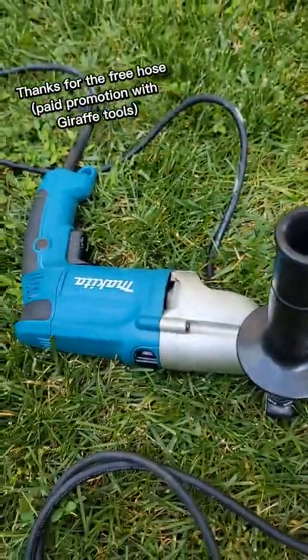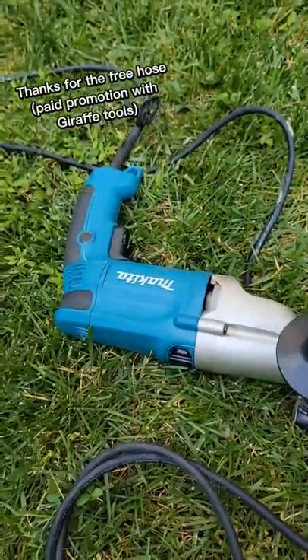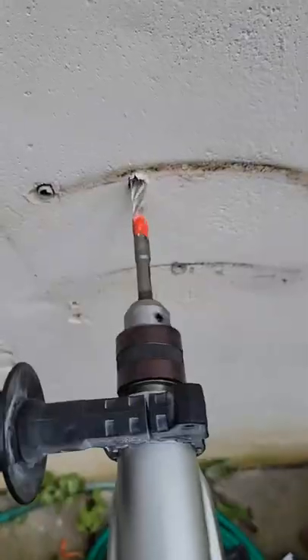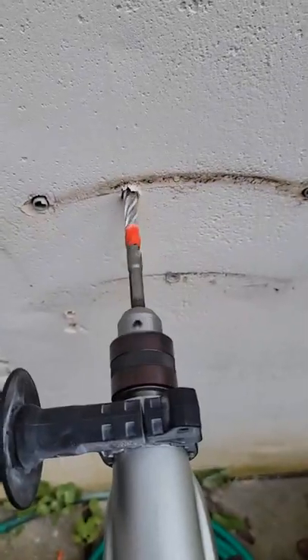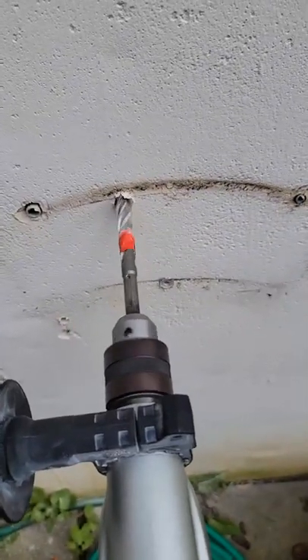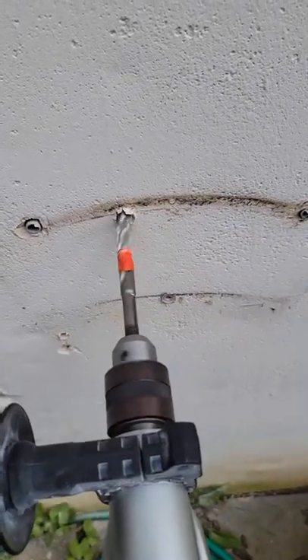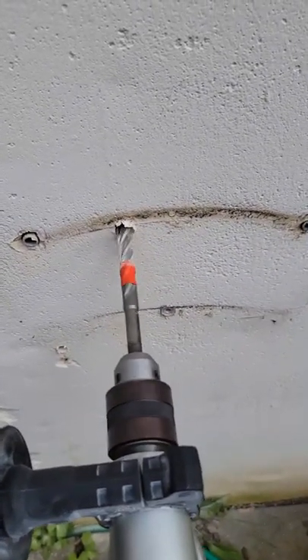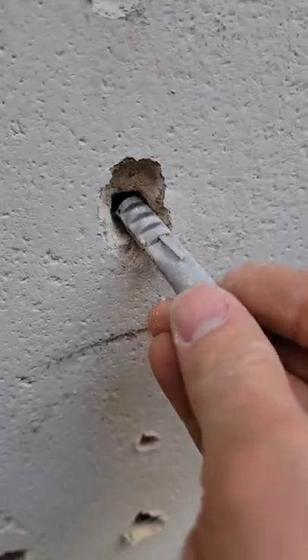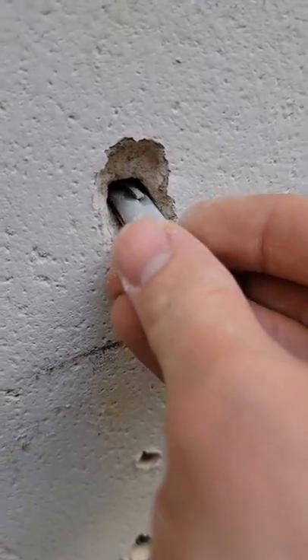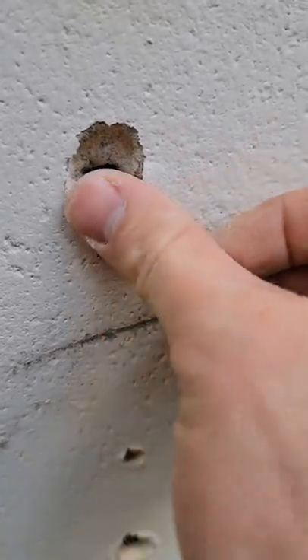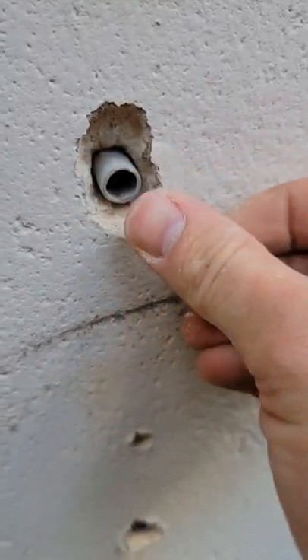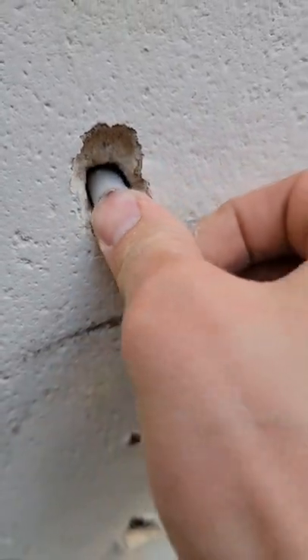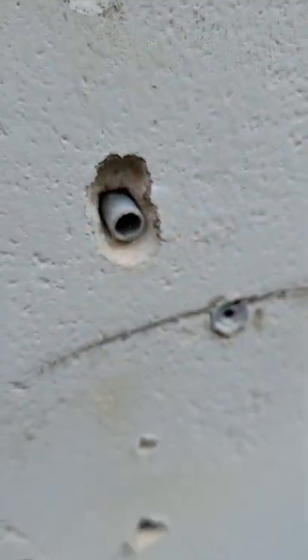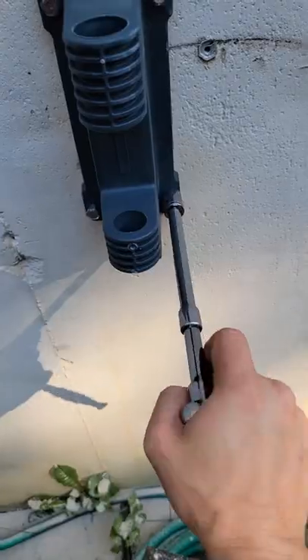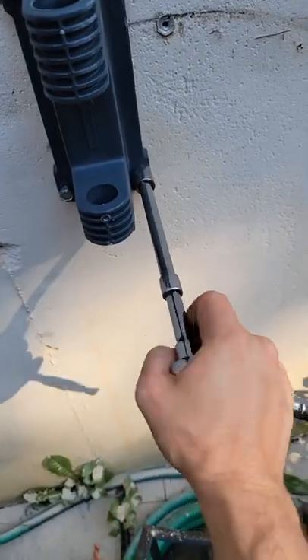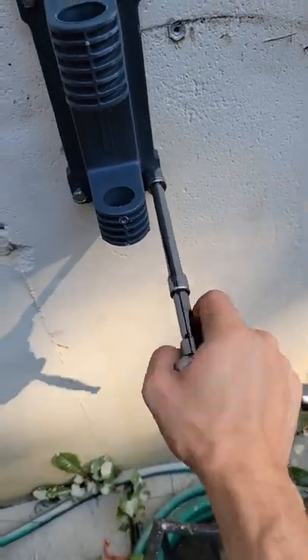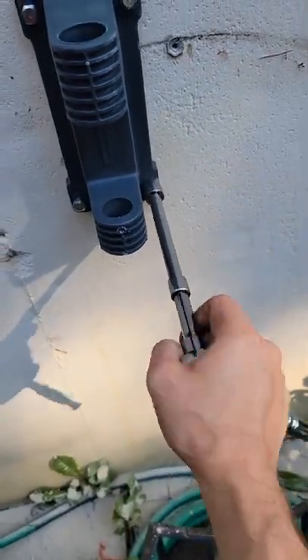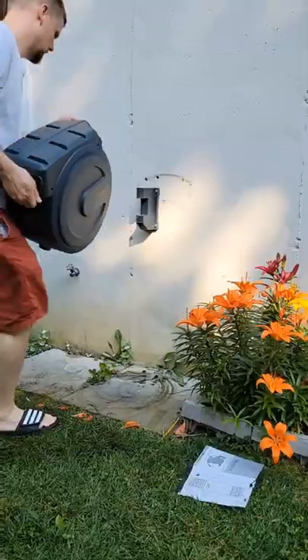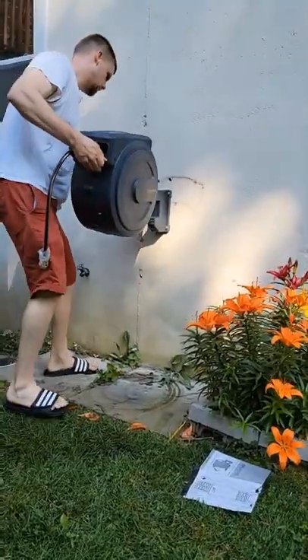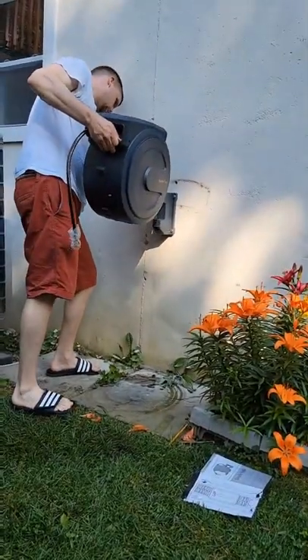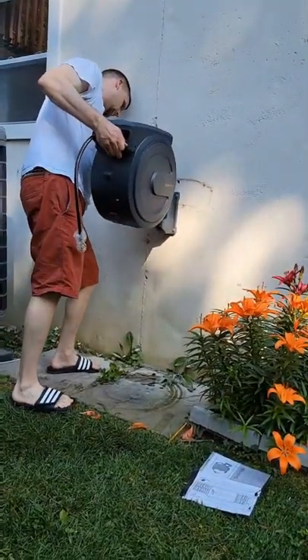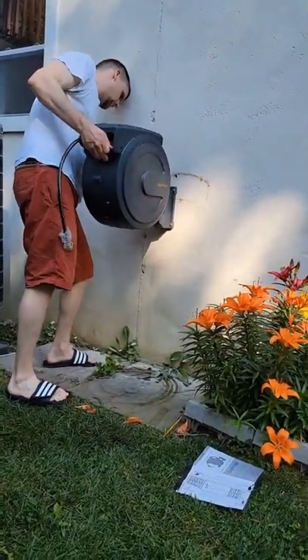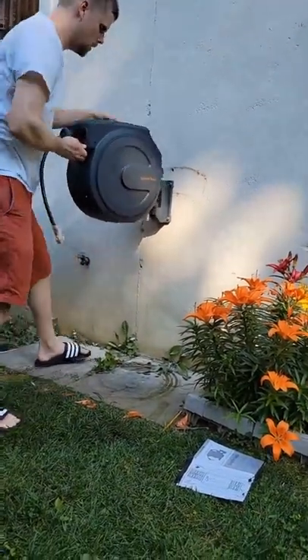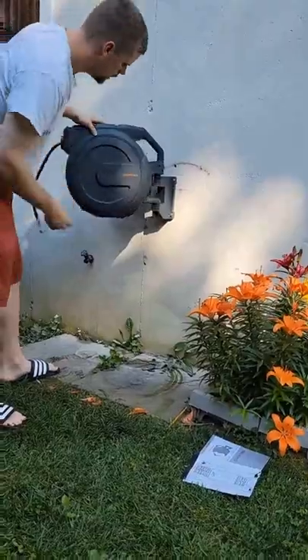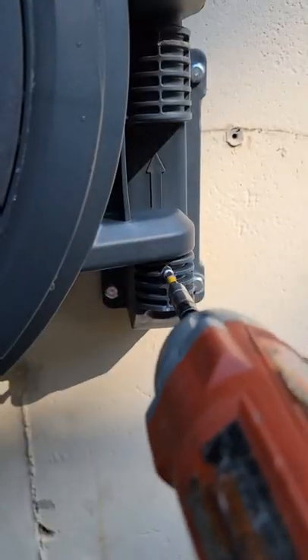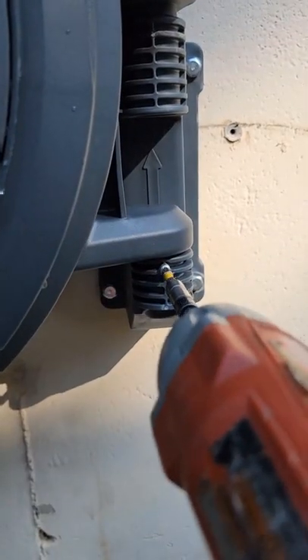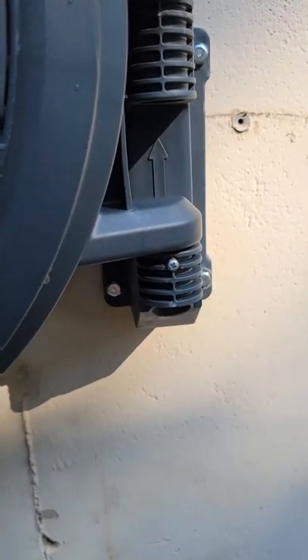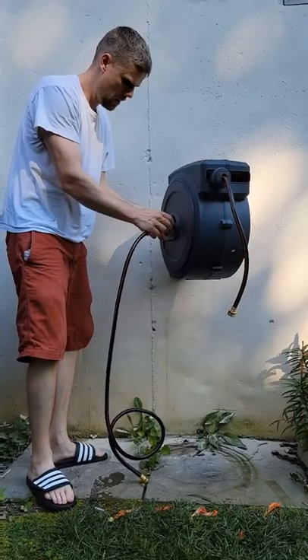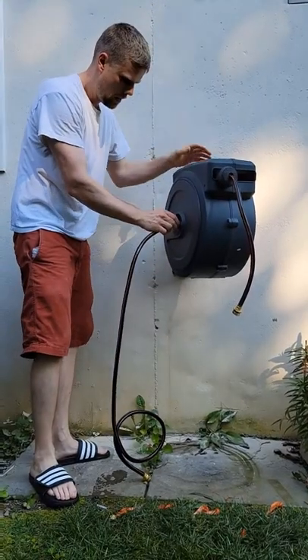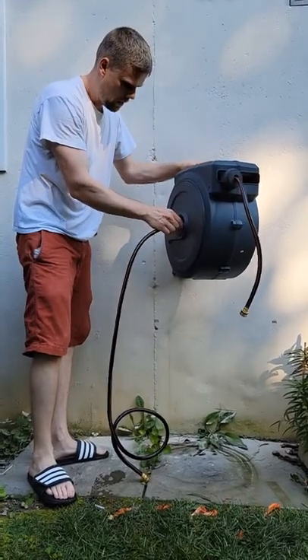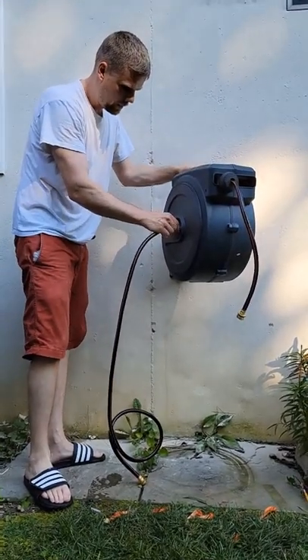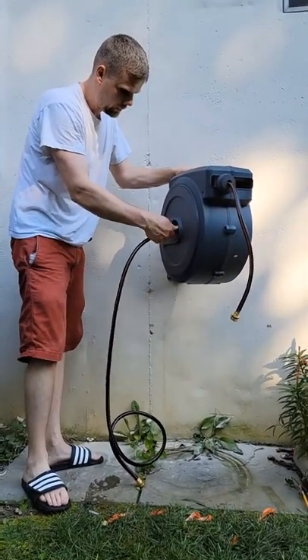These hose are going to require a big drill. You already know I got that on deck with the Makita. In order to keep your new hose anchored in place and not going anywhere, we're going to use these bolts. Don't forget to screw your hose tight, otherwise they may fall out and leave you one day.